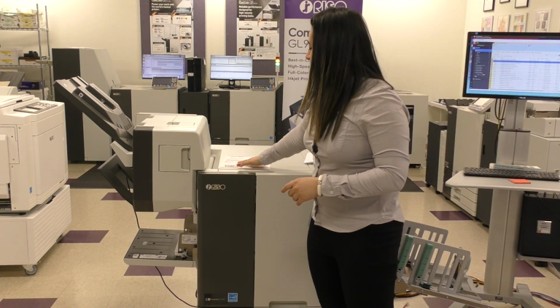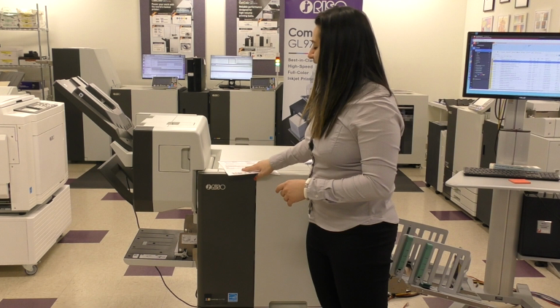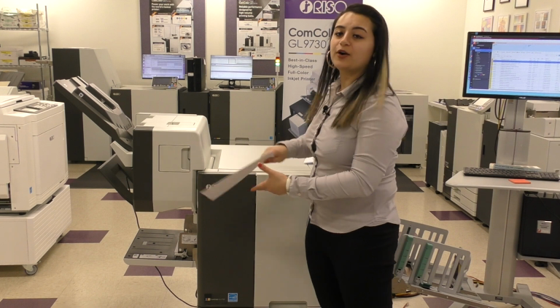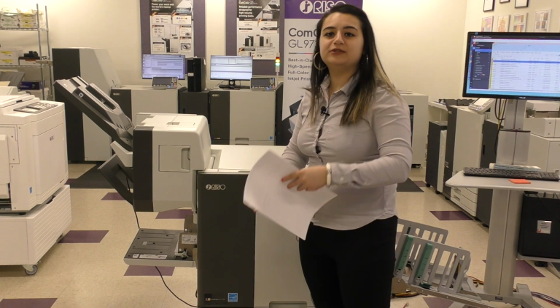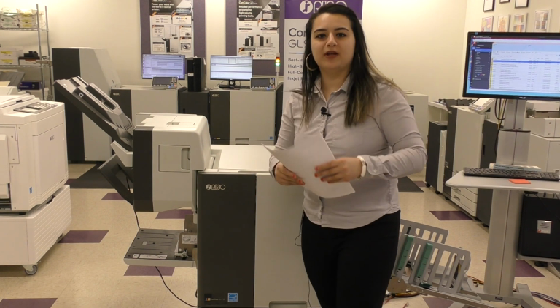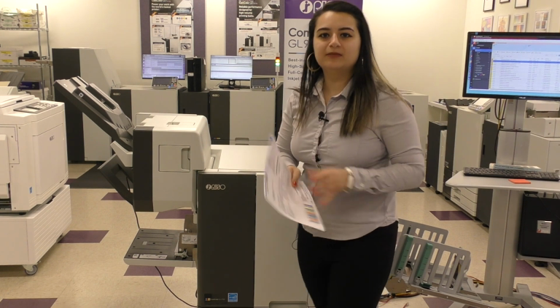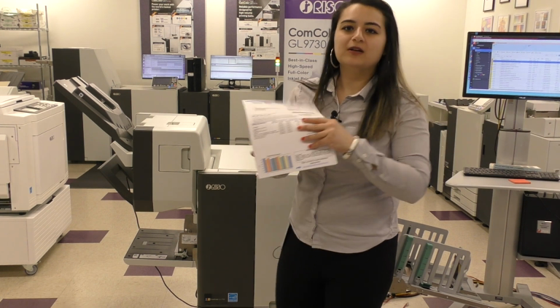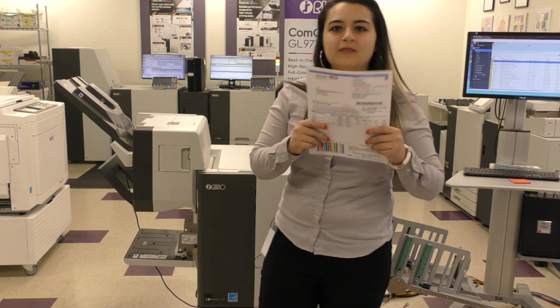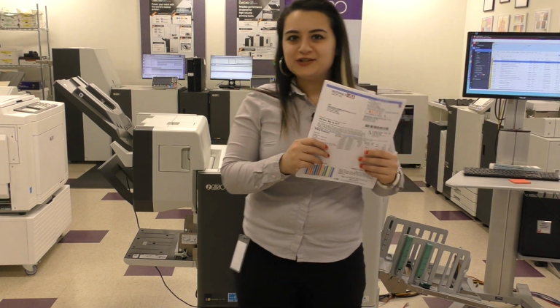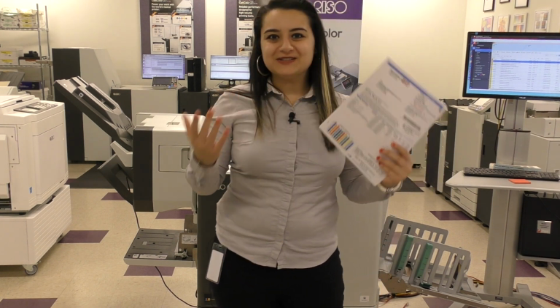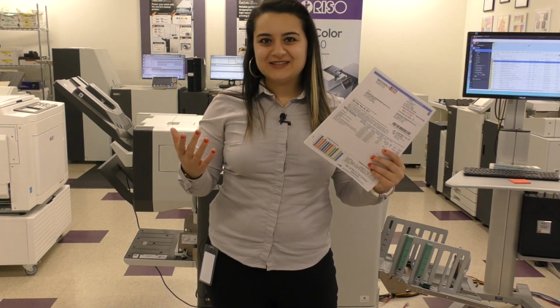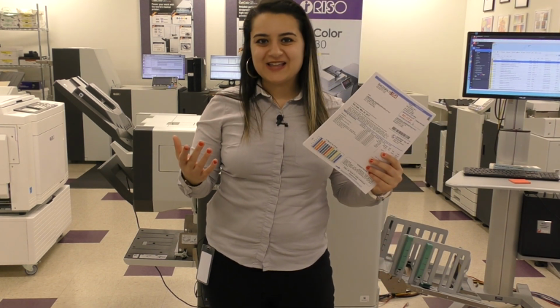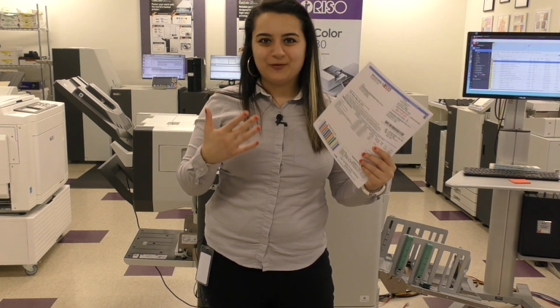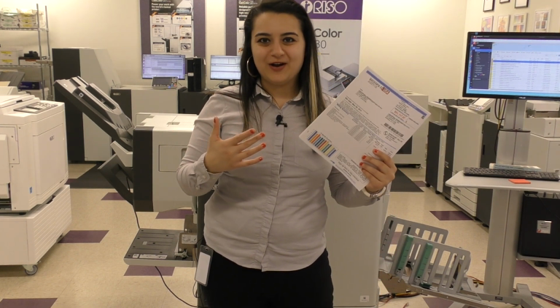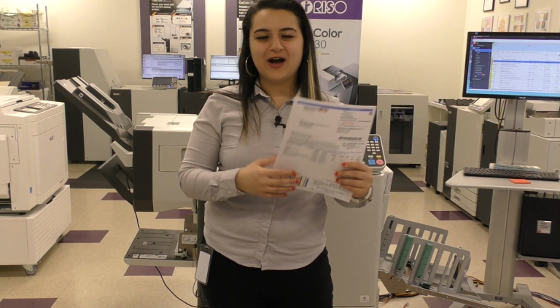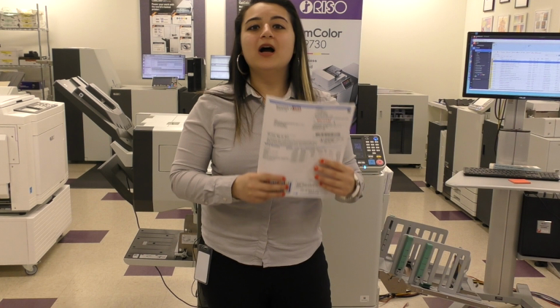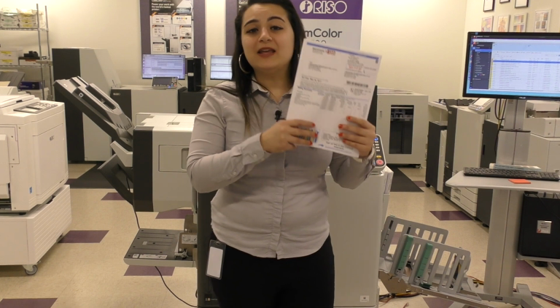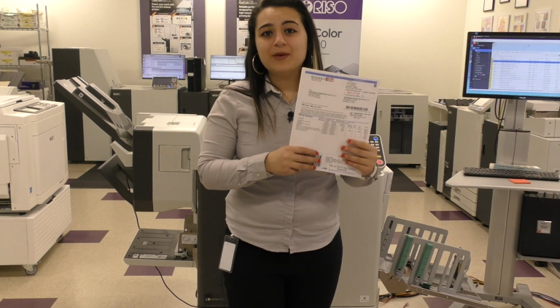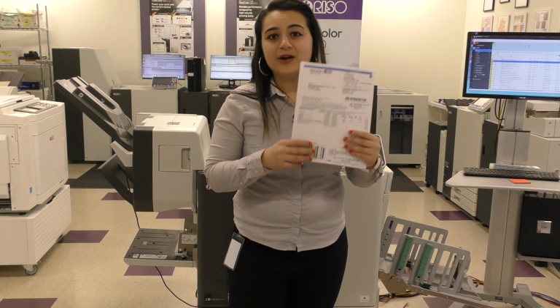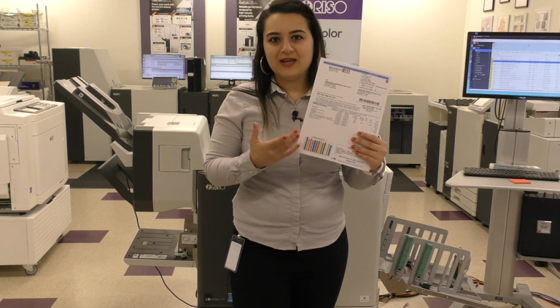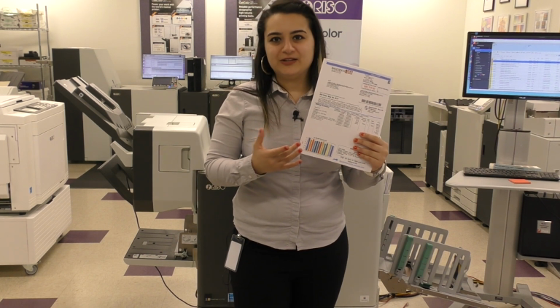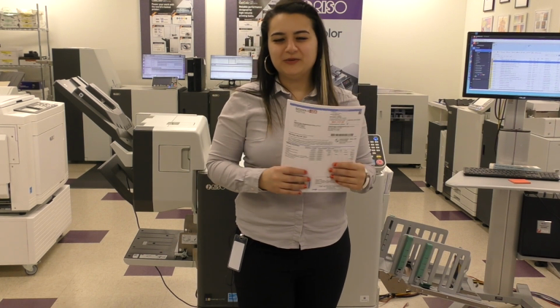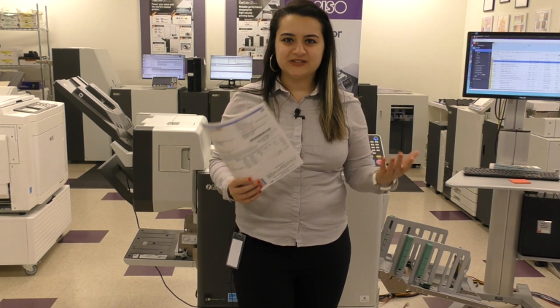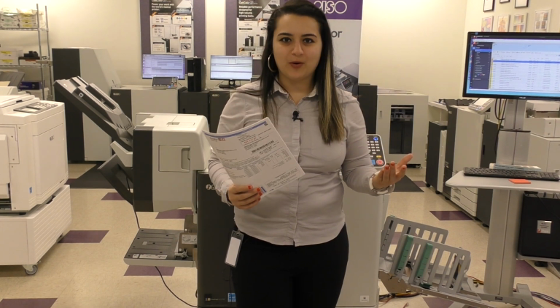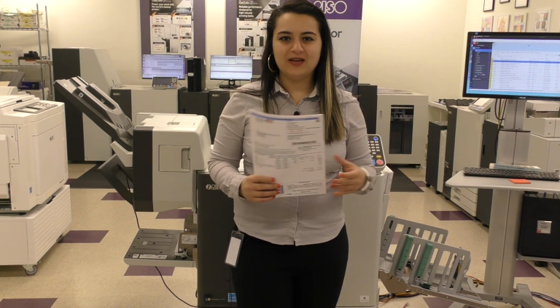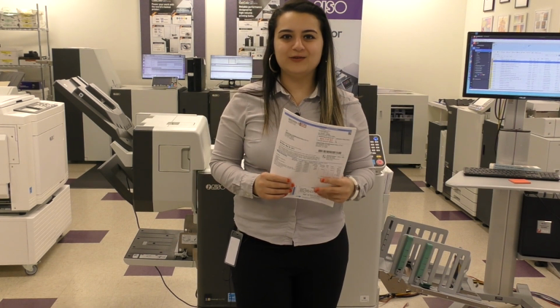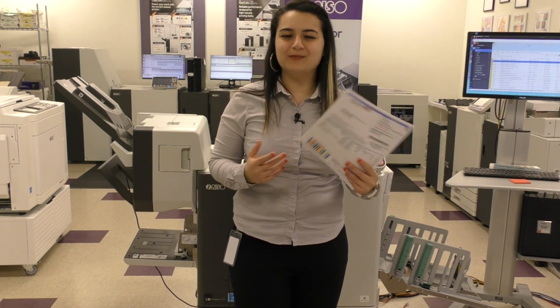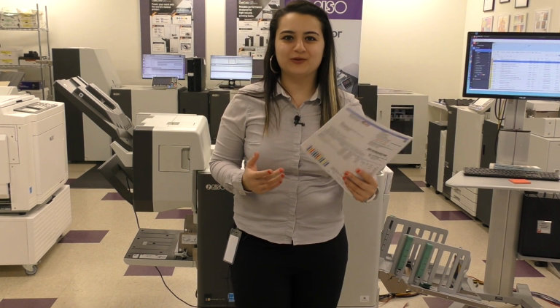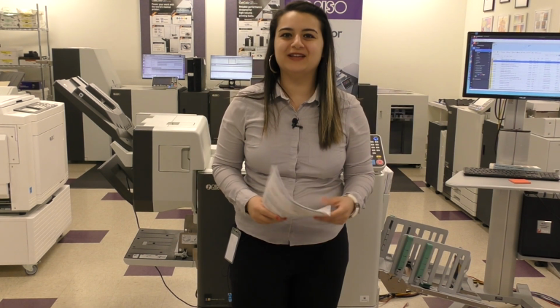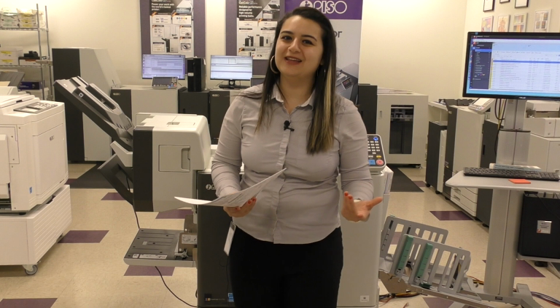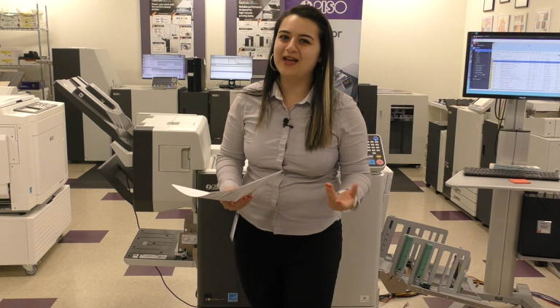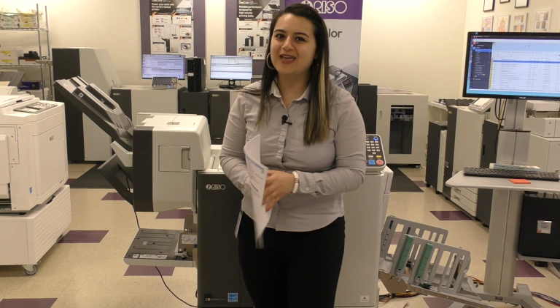Those inks are used to print energy bills and things like that, like we've been talking about. And they keep them under a penny a page, which means you're saving more money to use on much cooler things.